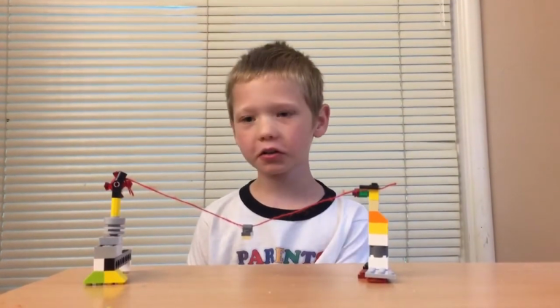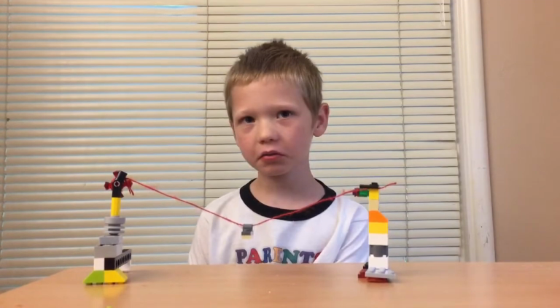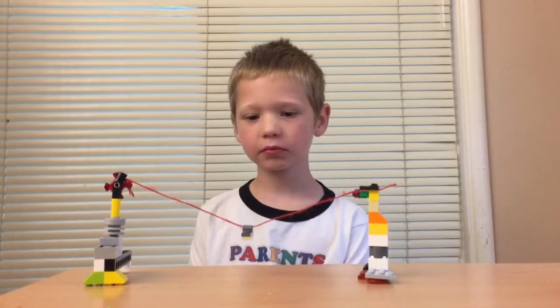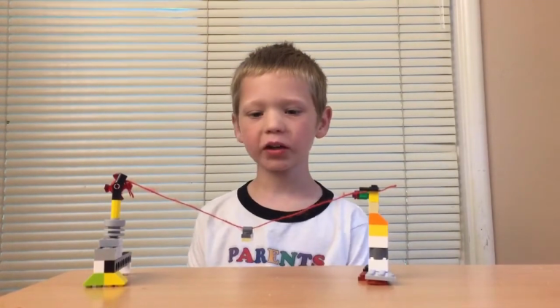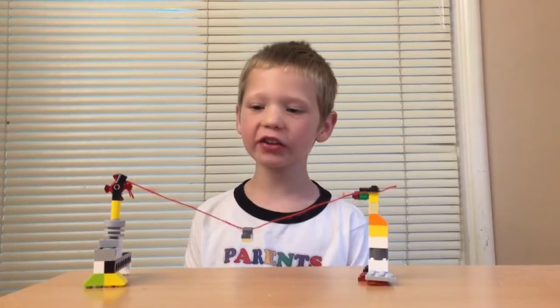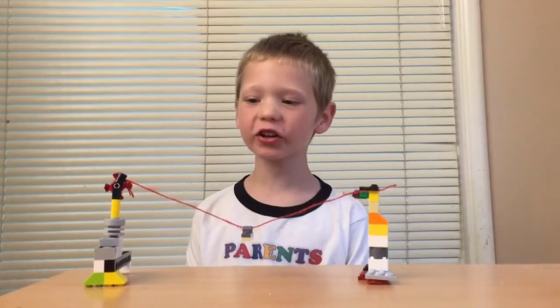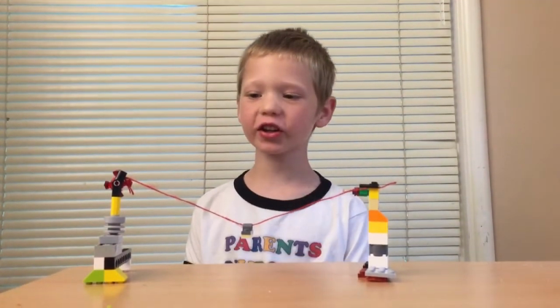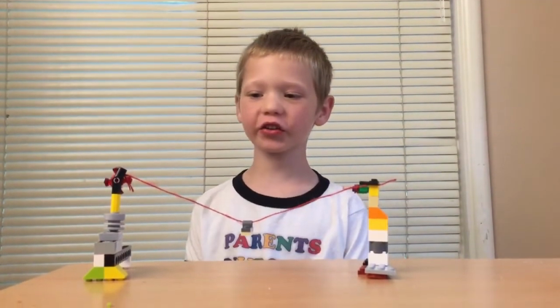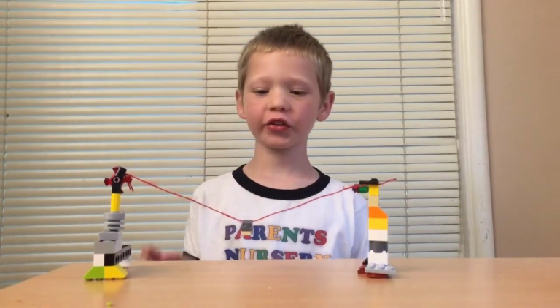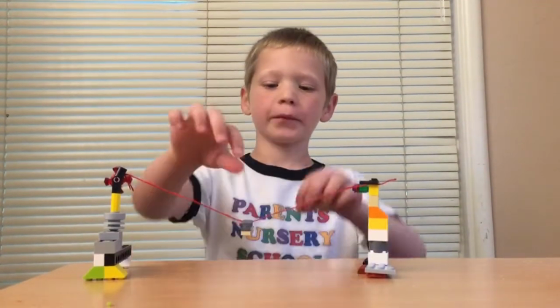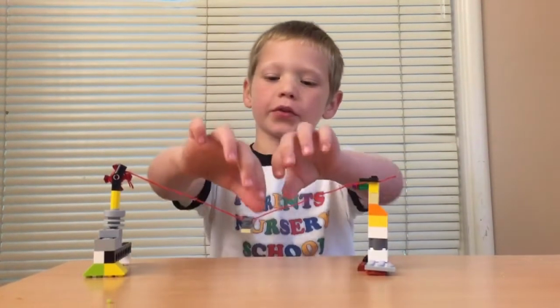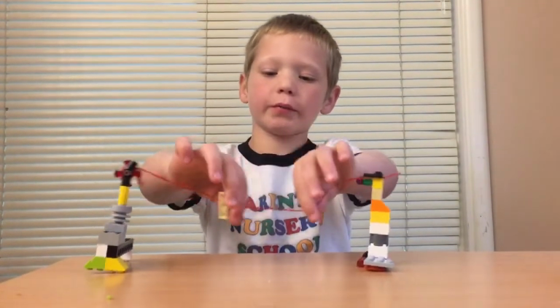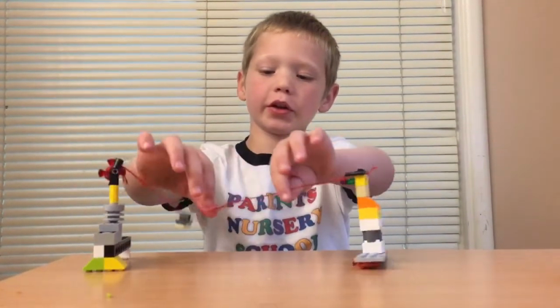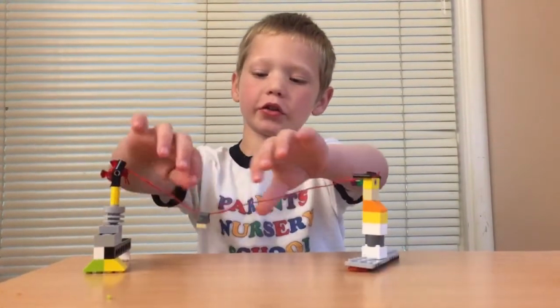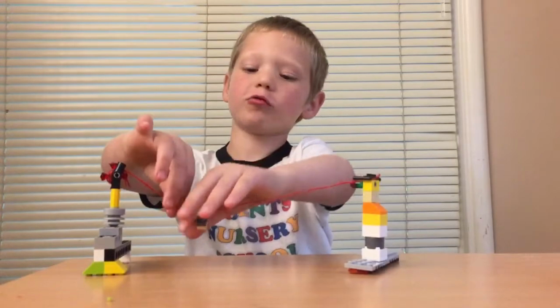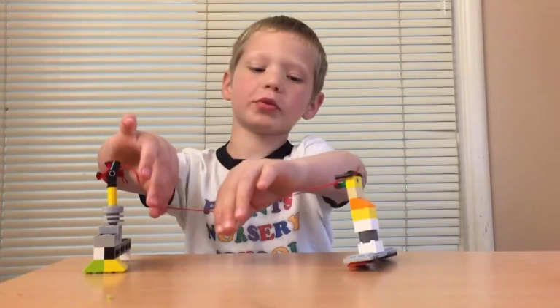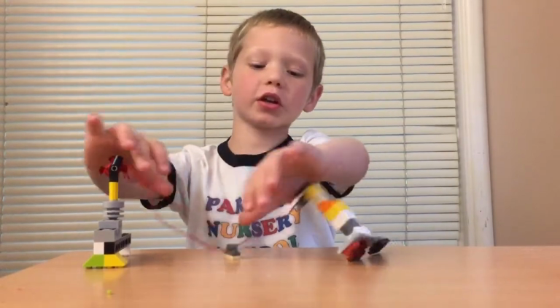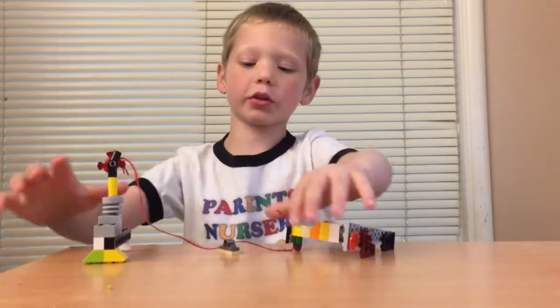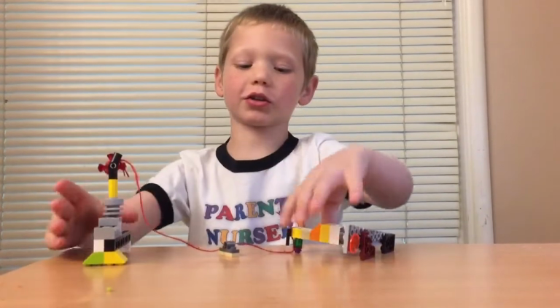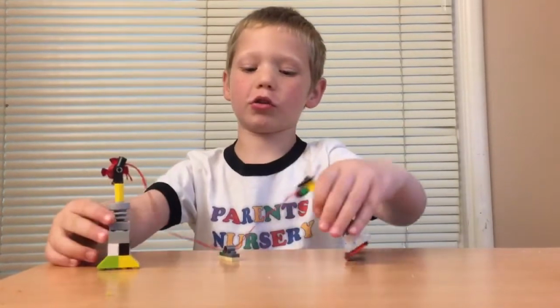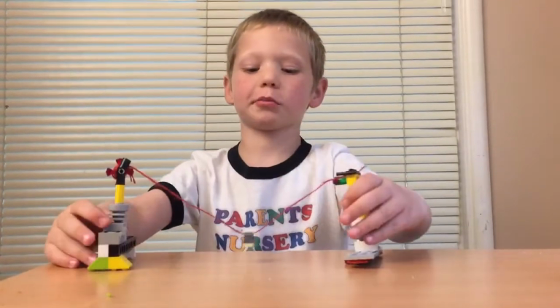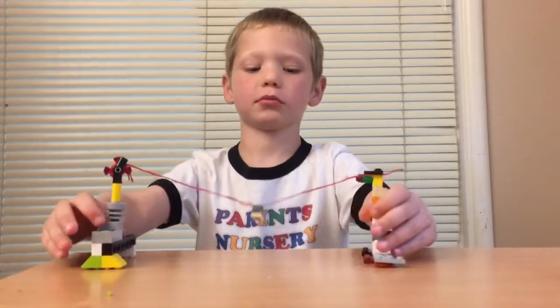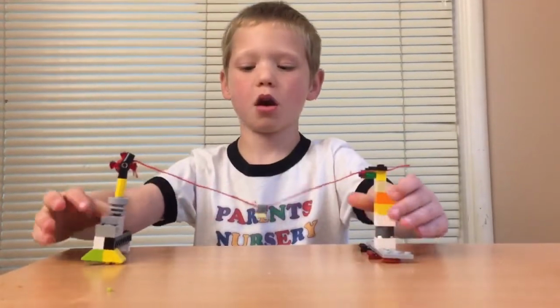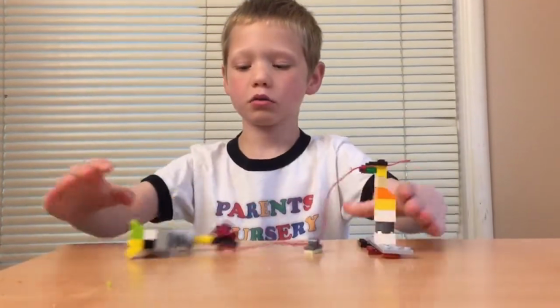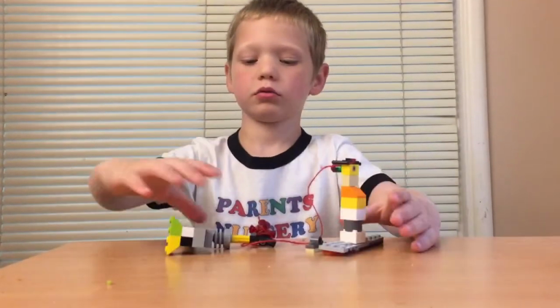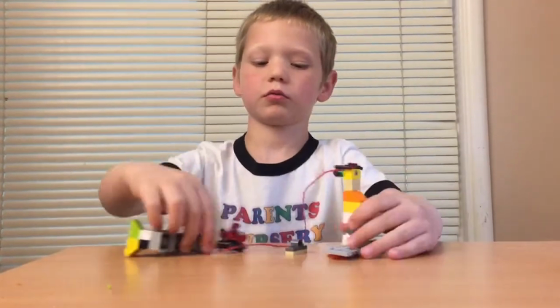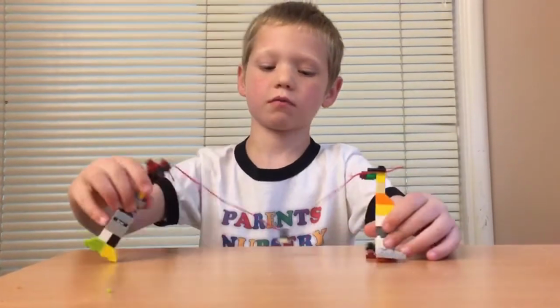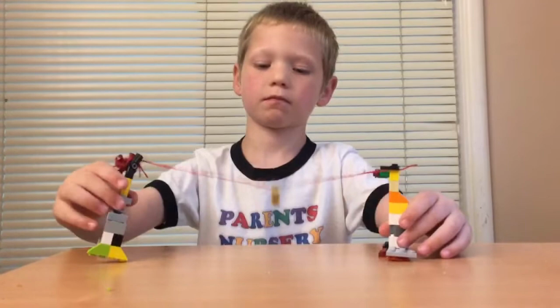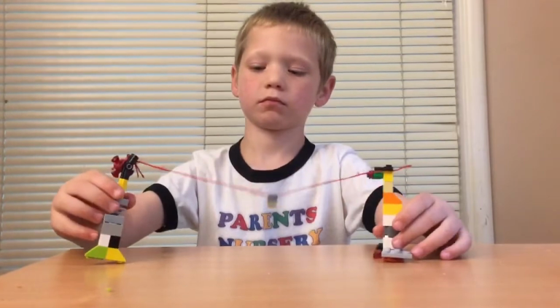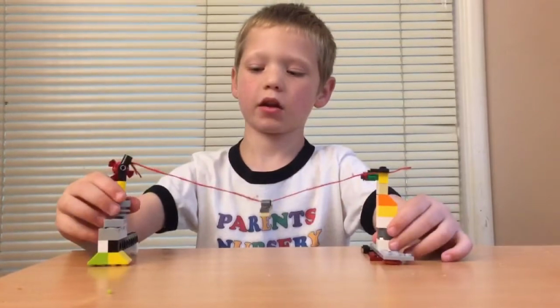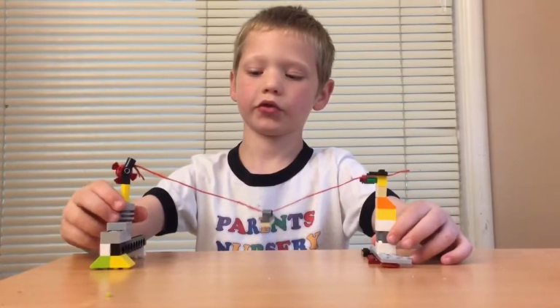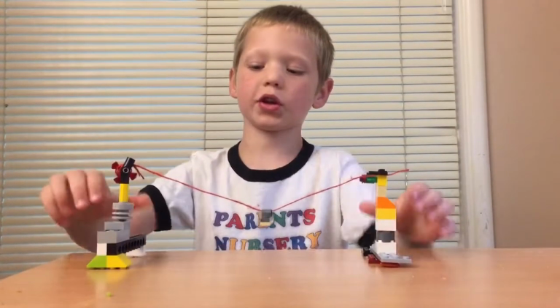And what's a flying fox? A flying fox is a rope that you can go on. And like a zip line, some people call it, right? Yep.